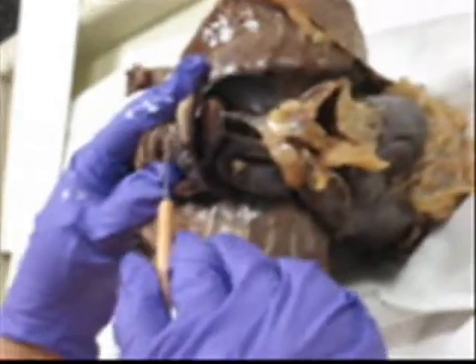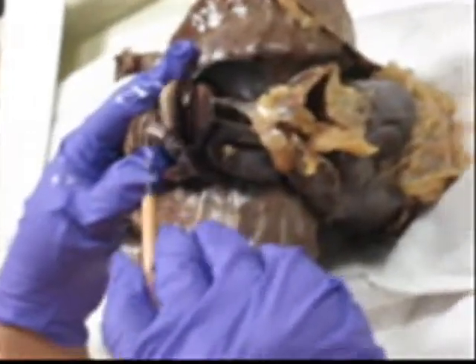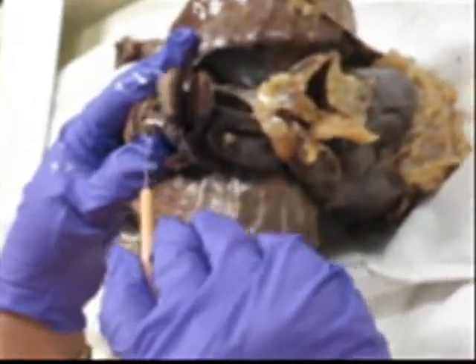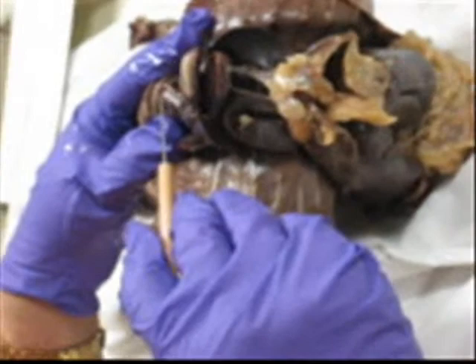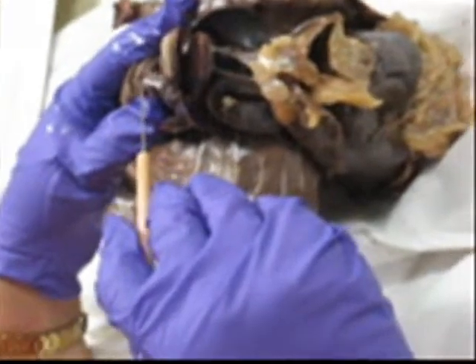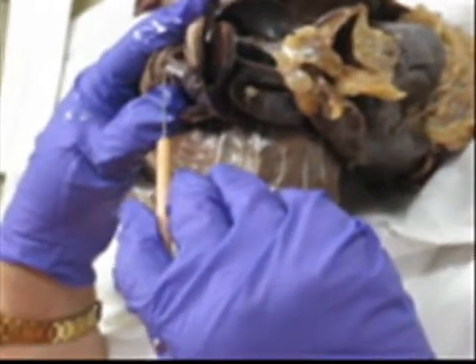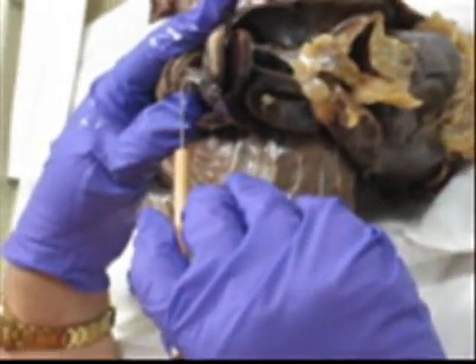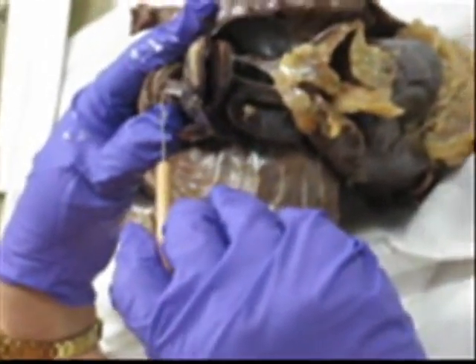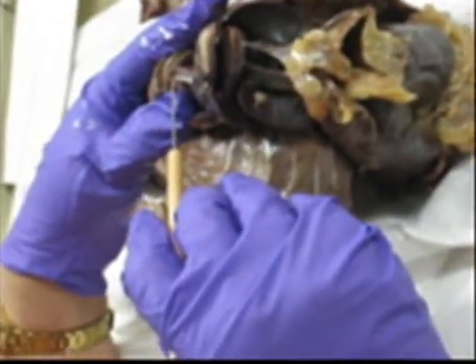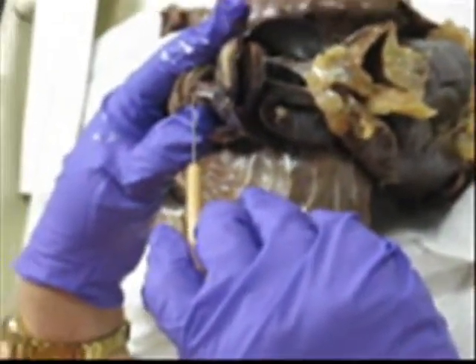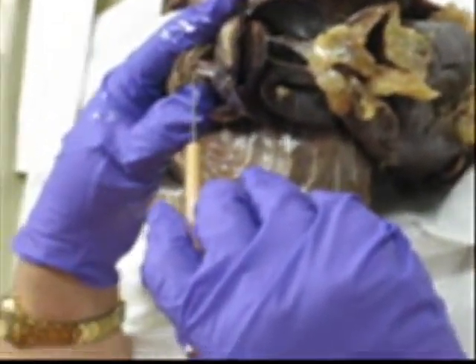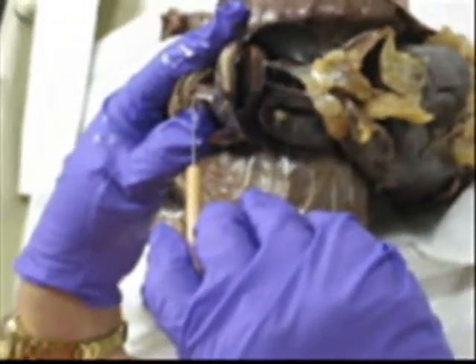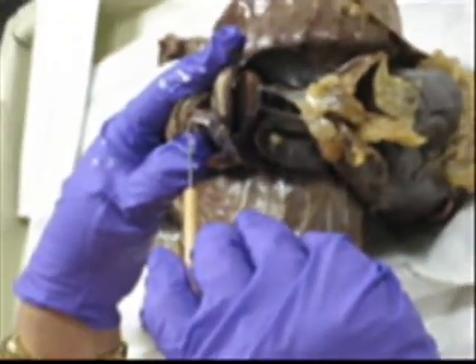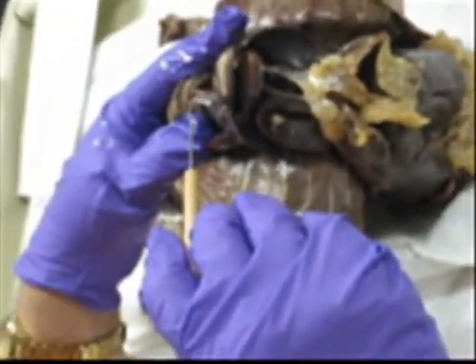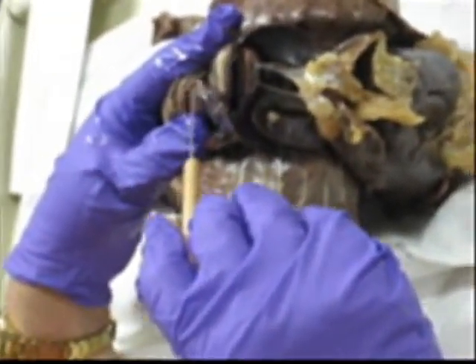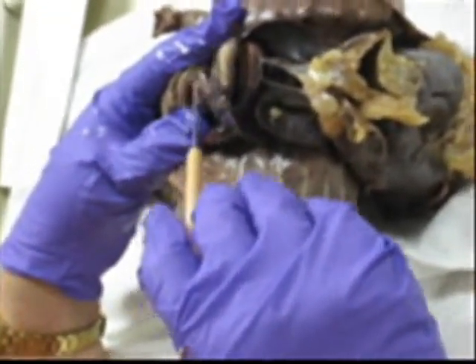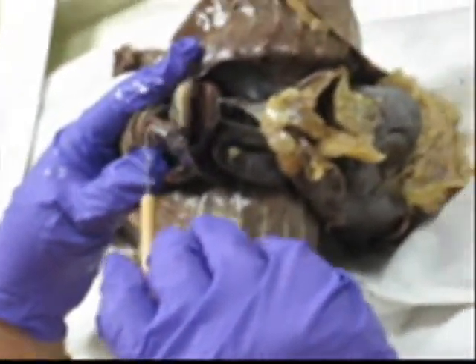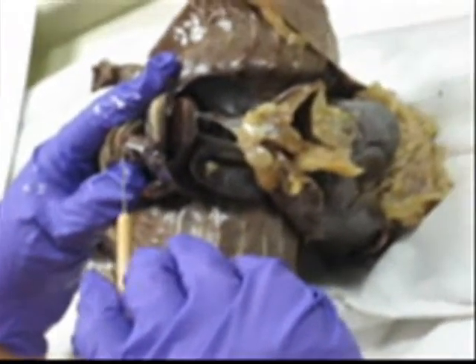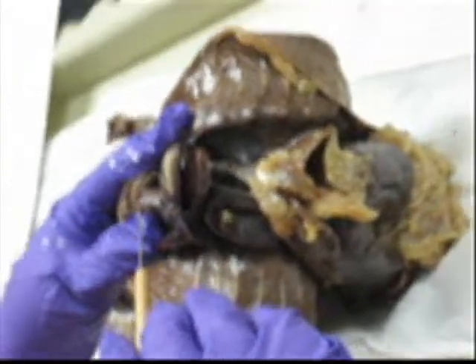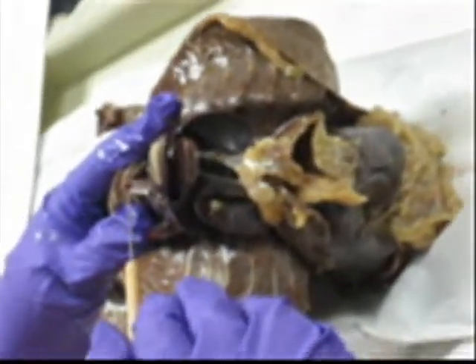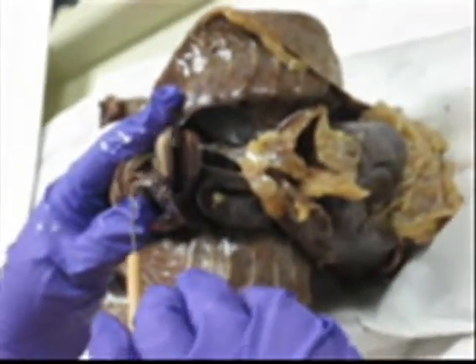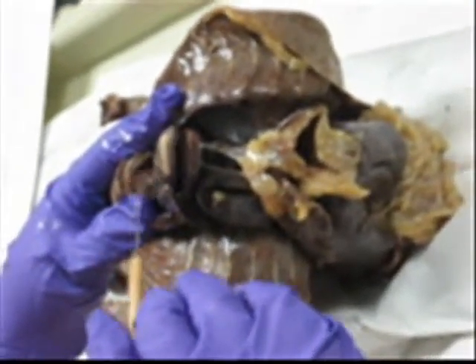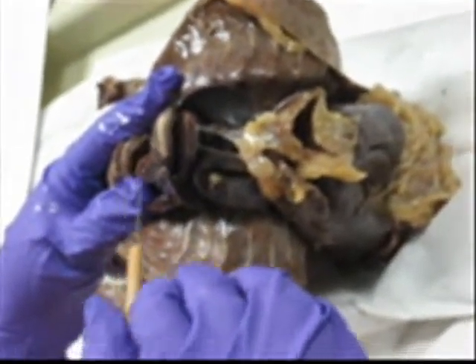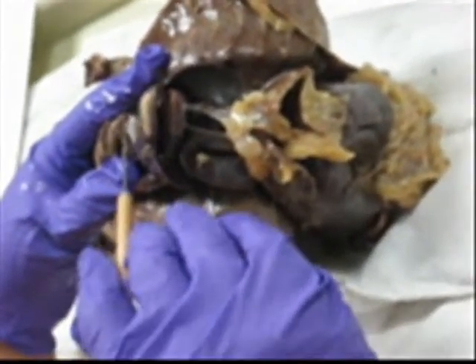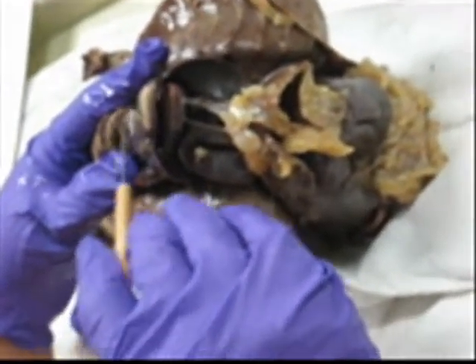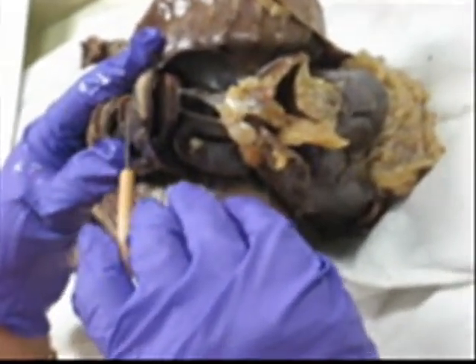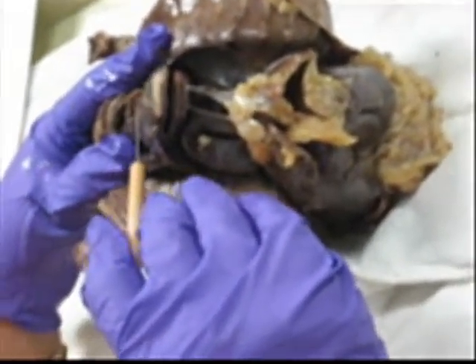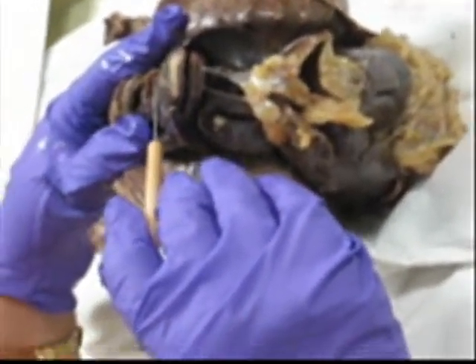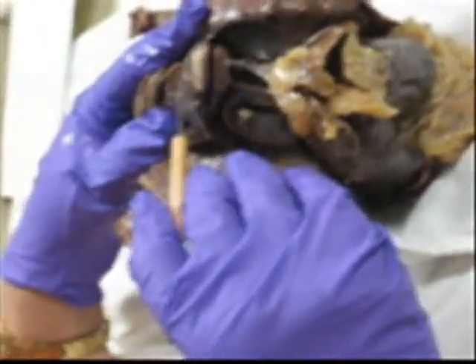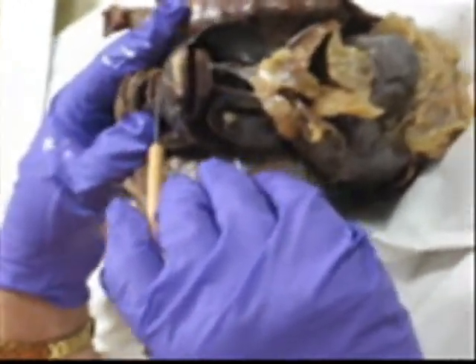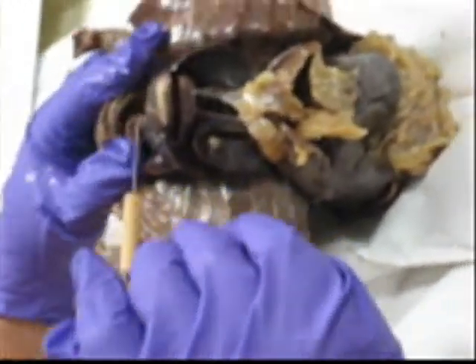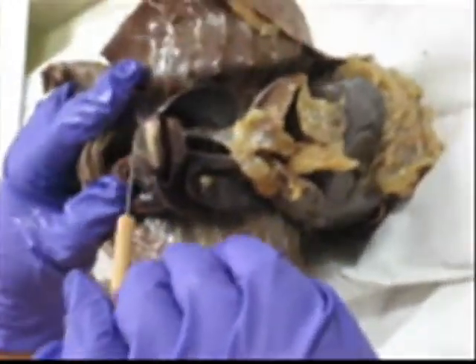The gland above the heart is the thymus — not the thyroid — thymus, T-H-Y-M-U-S. This gland is important in fighting disease; it's immunological.